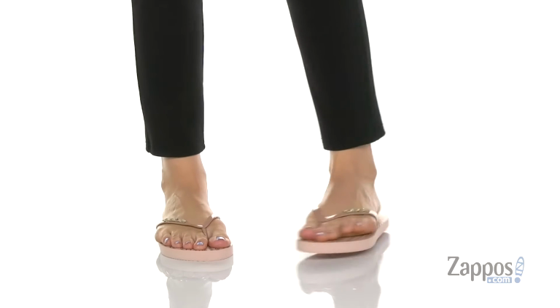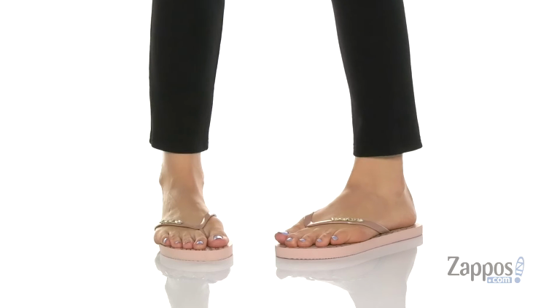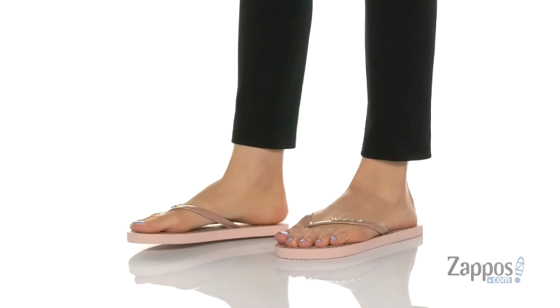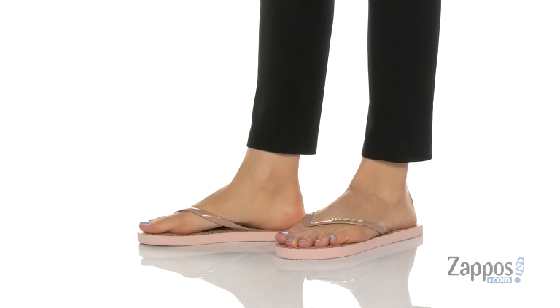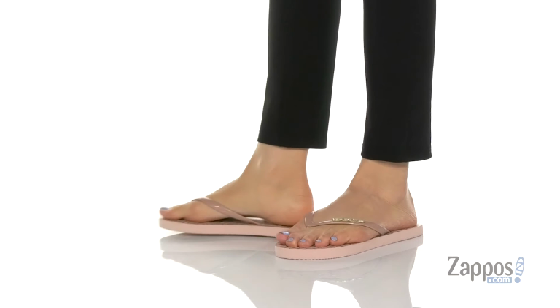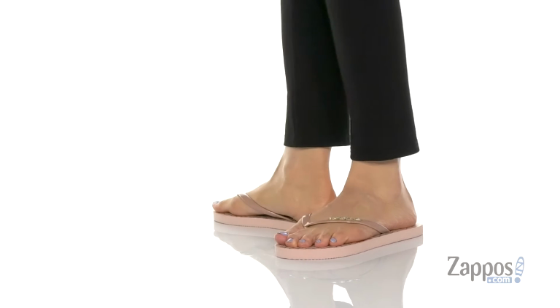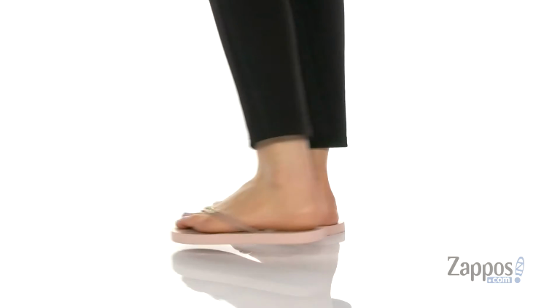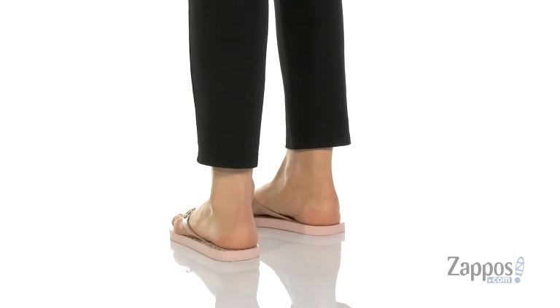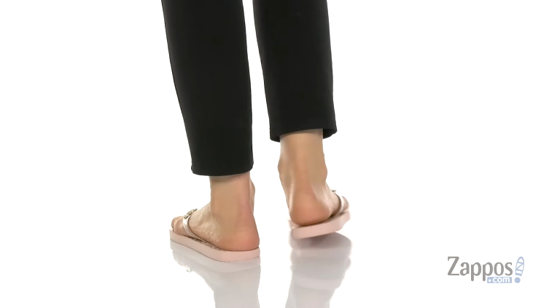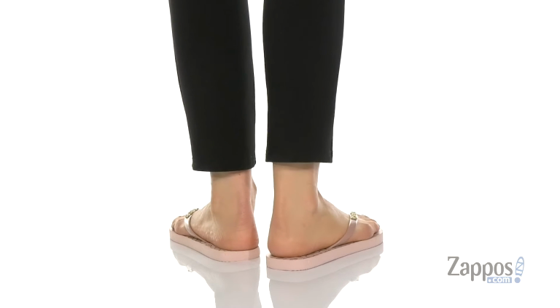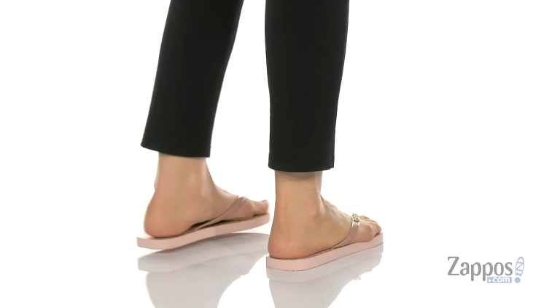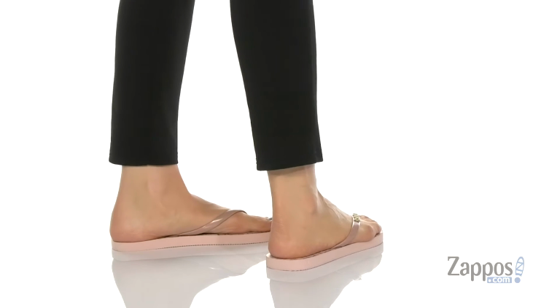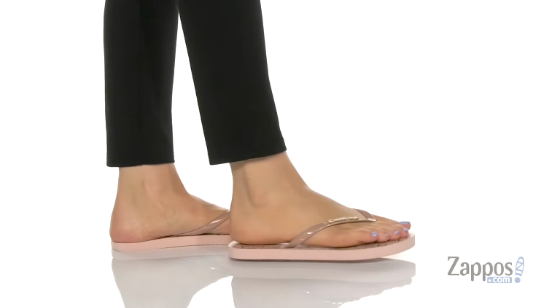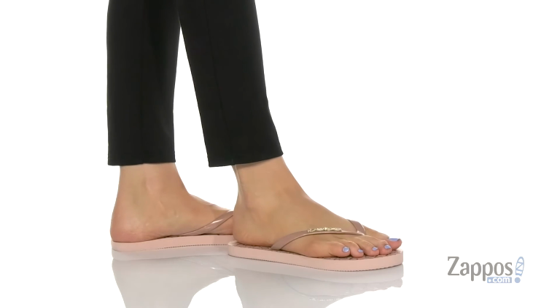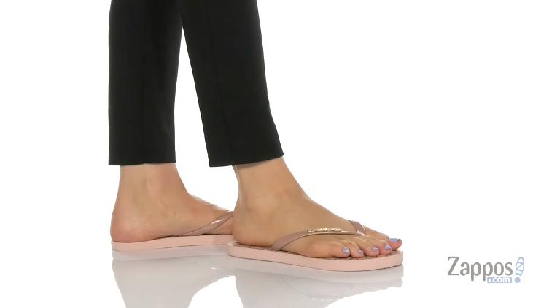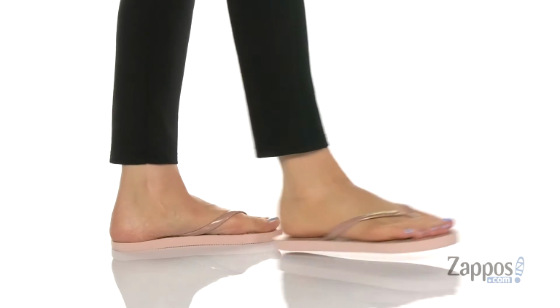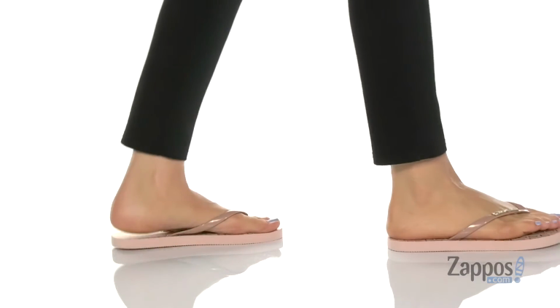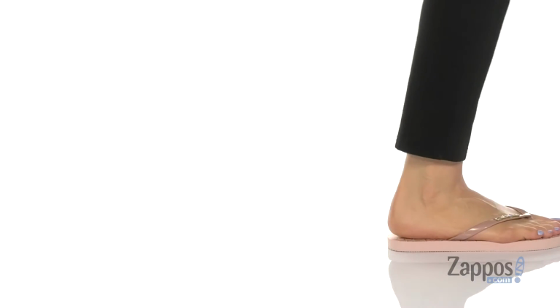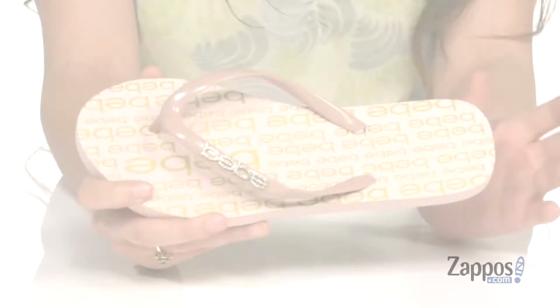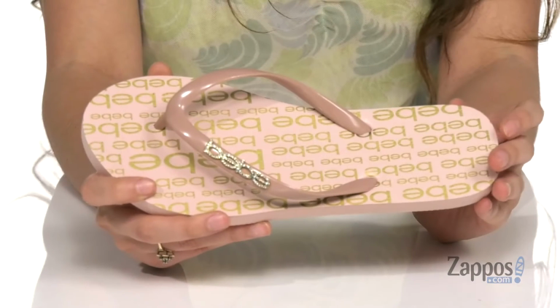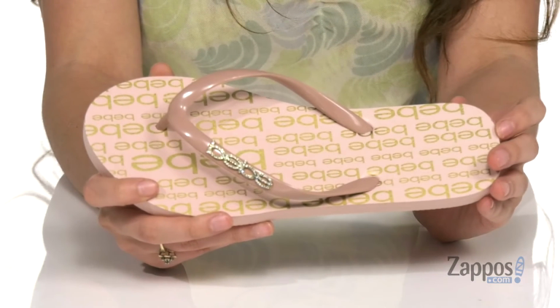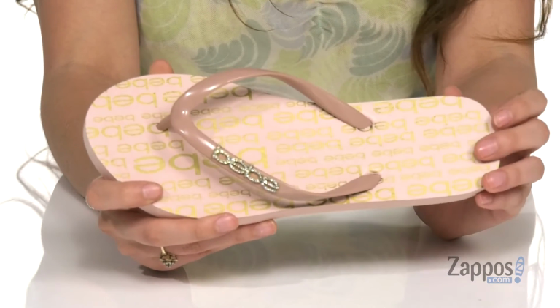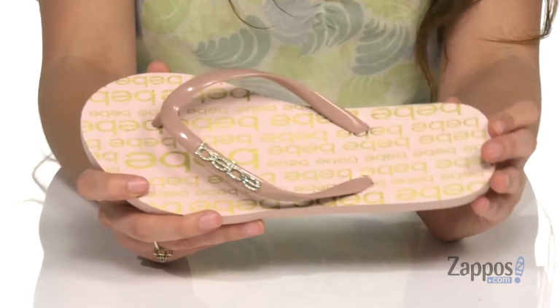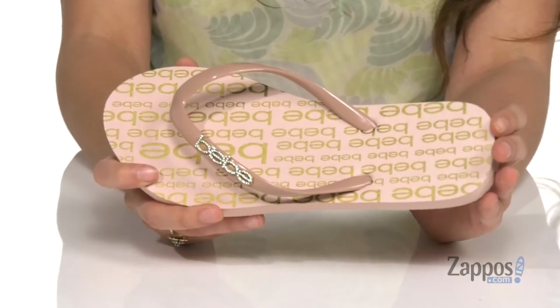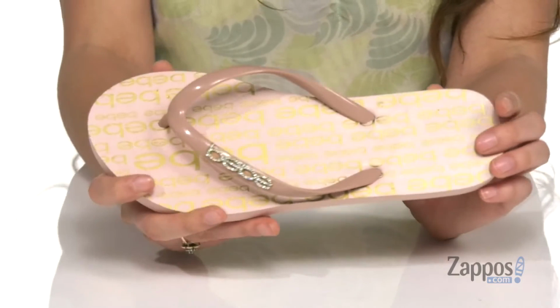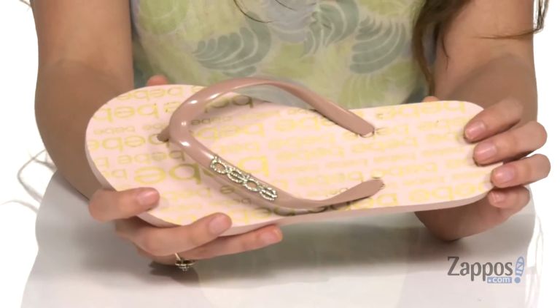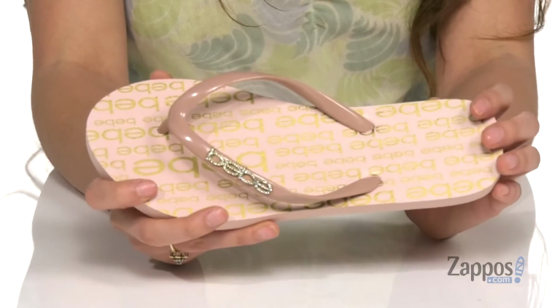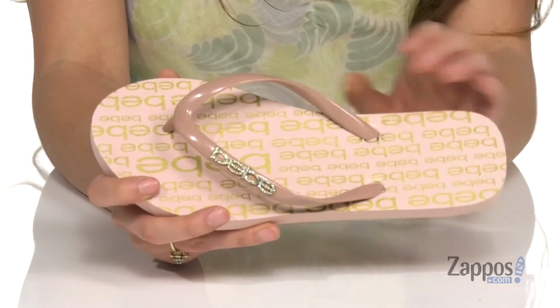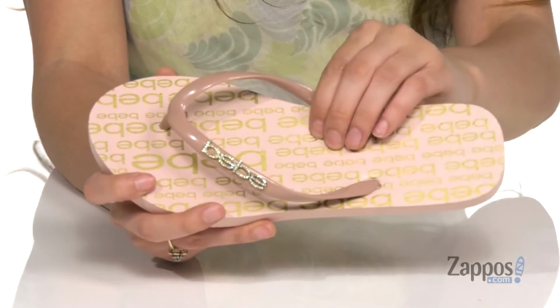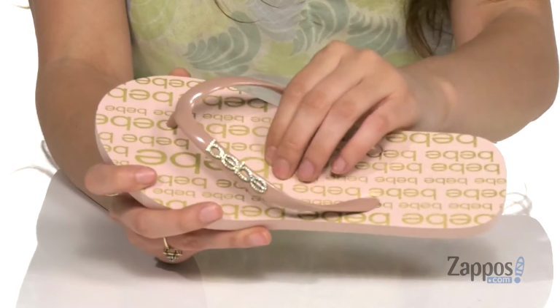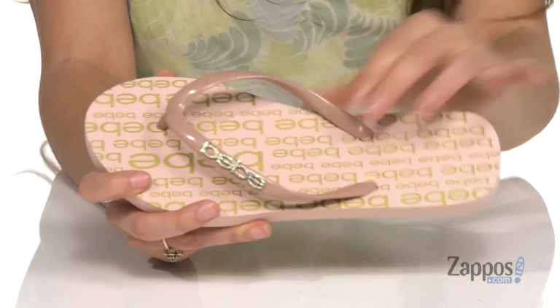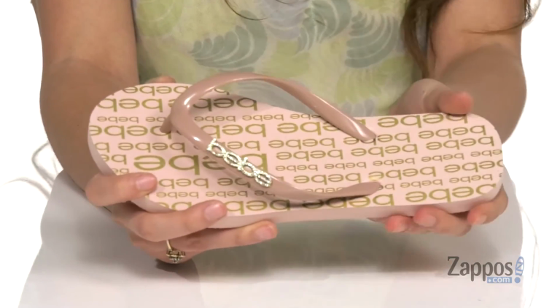These flip-flops are crafted with a man-made upper and they feature the BB logo and fun rhinestones for a little bit of extra style. They're available in a couple different colorways to choose from and they feature a lightly padded footbed for some comfort.